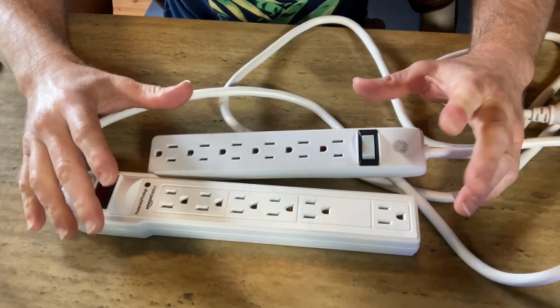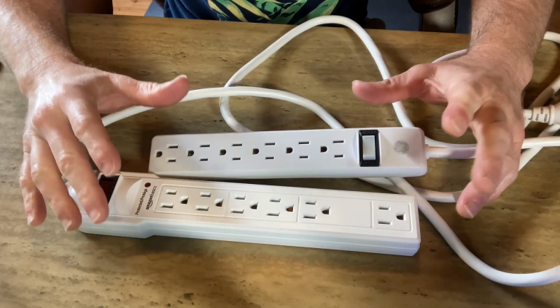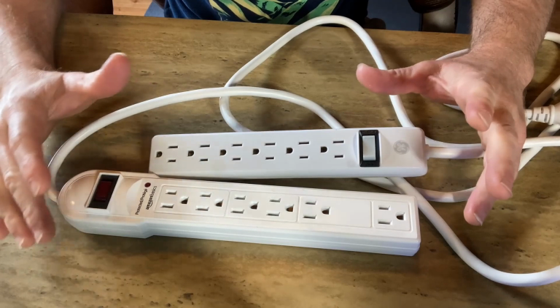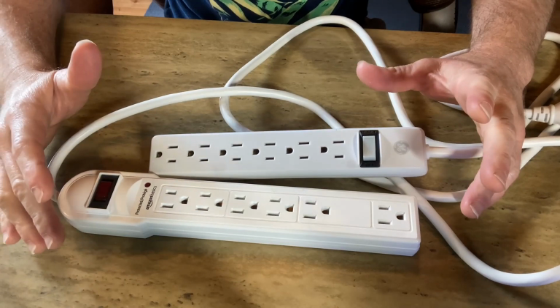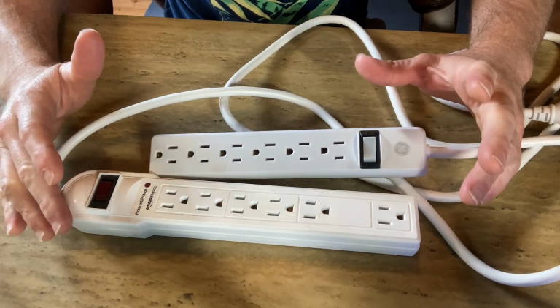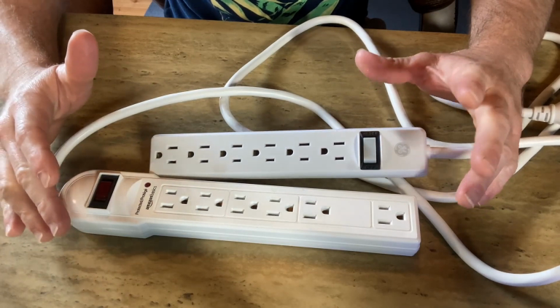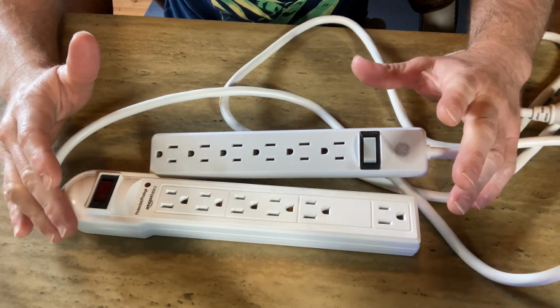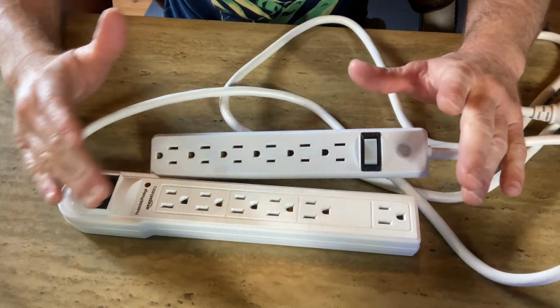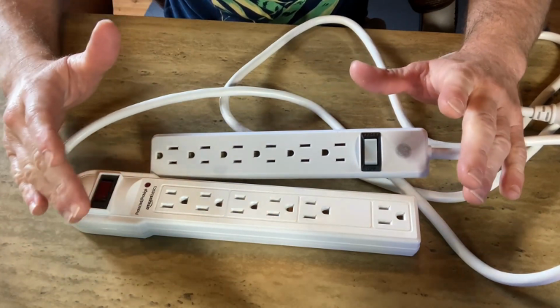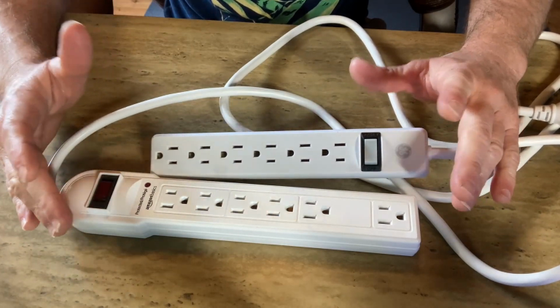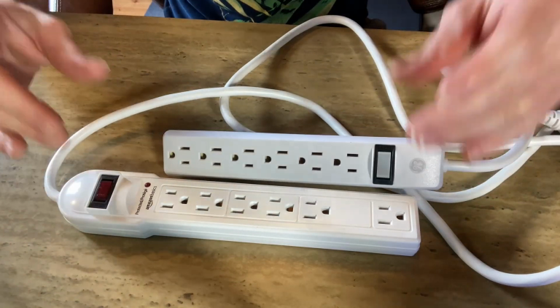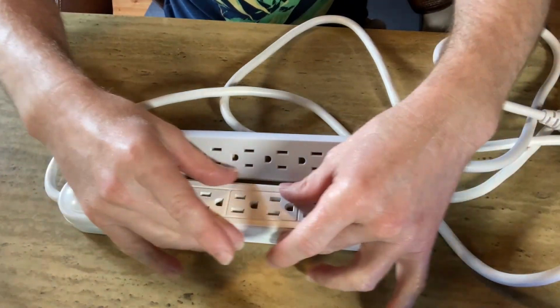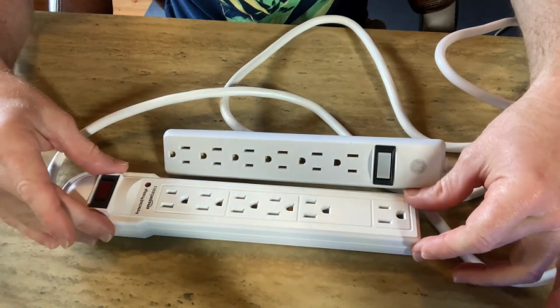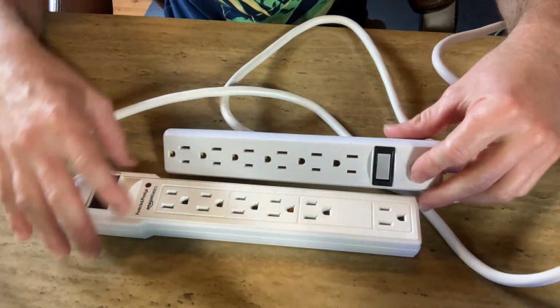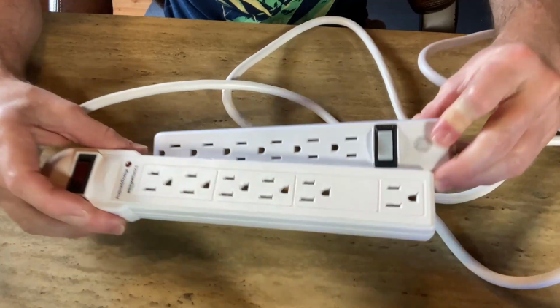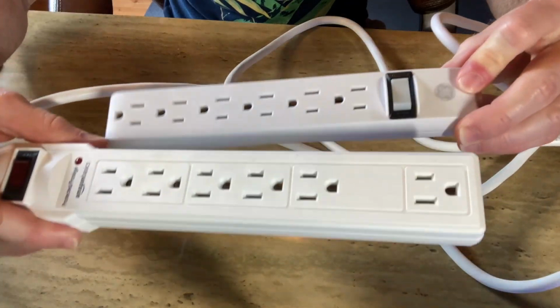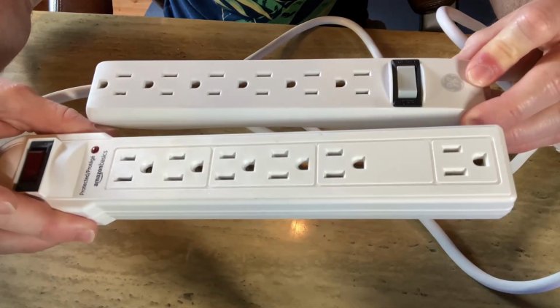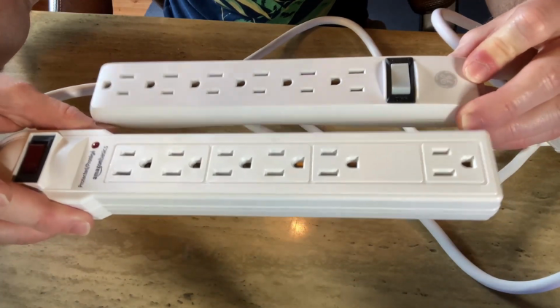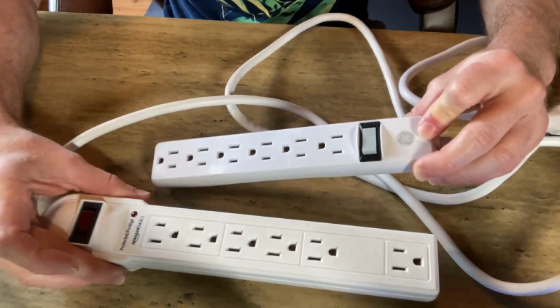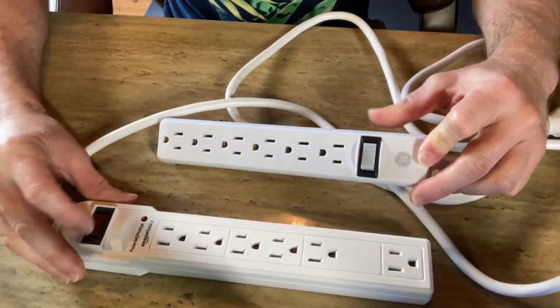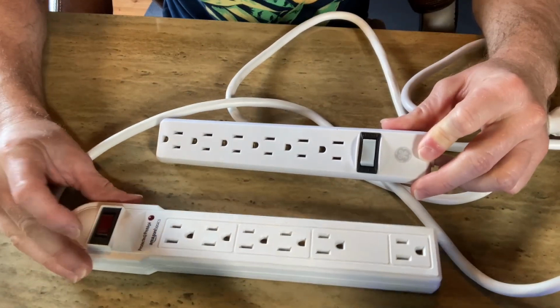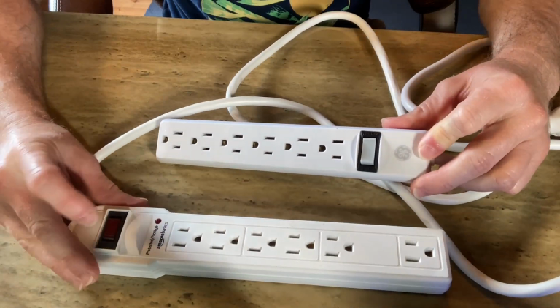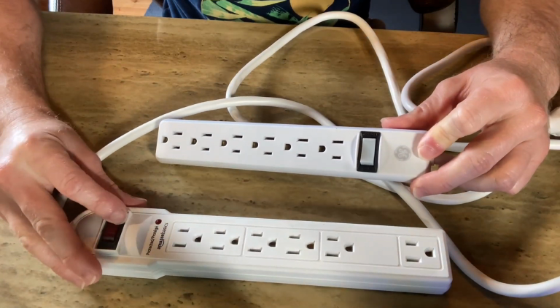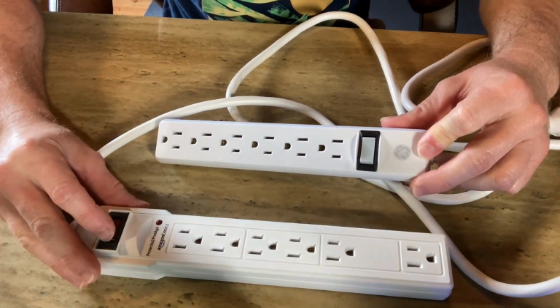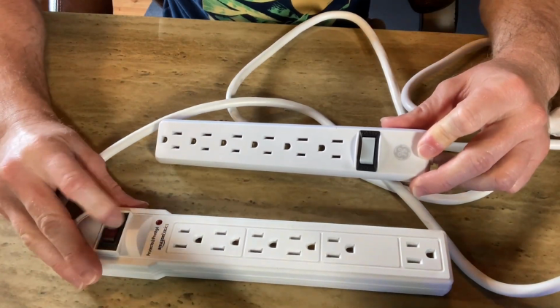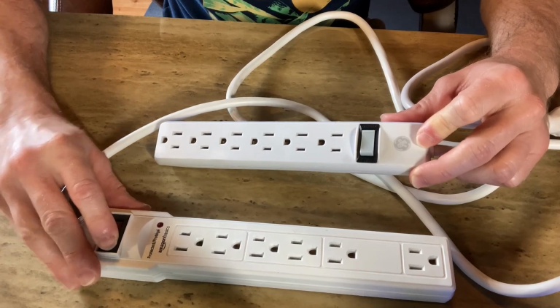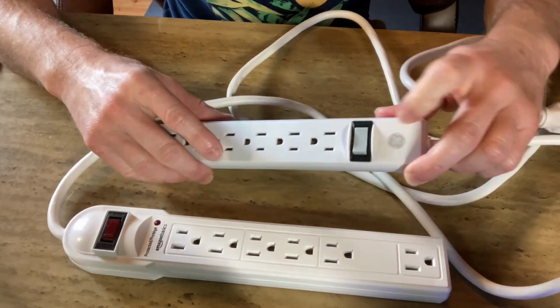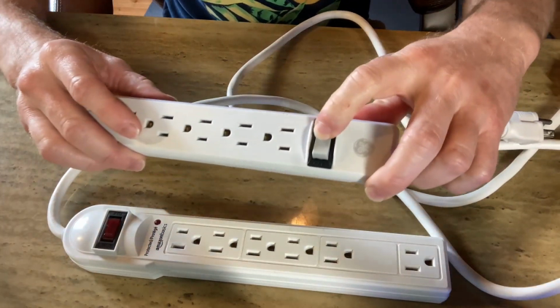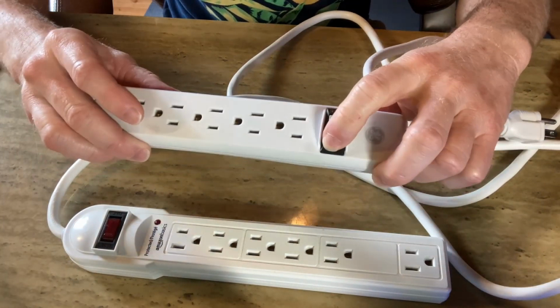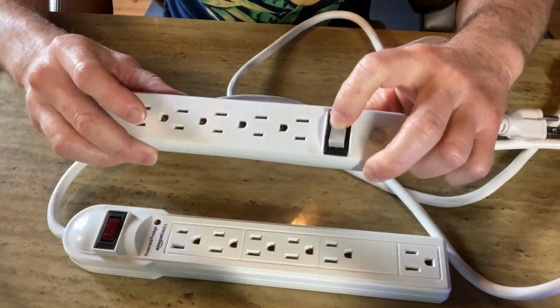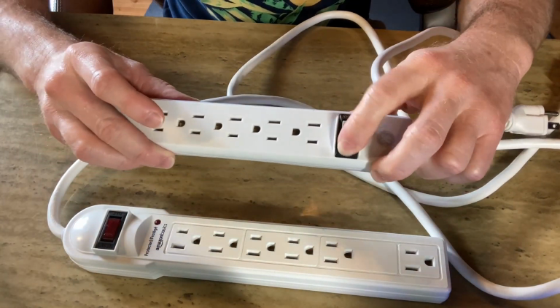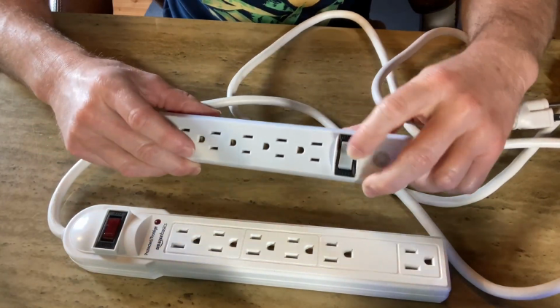Here you can see both surge protectors side by side so you can see the size difference. The bigger one is the Amazon Basics and the smaller one is the GE. Here's the reset and off button on the Amazon Basics, and here's the reset and off button on the GE.